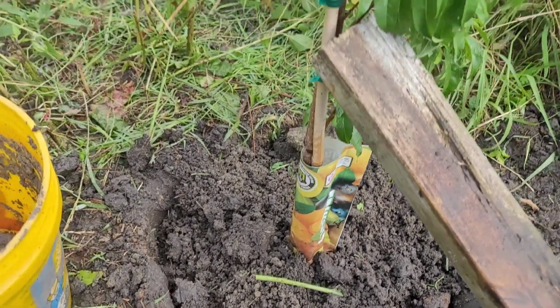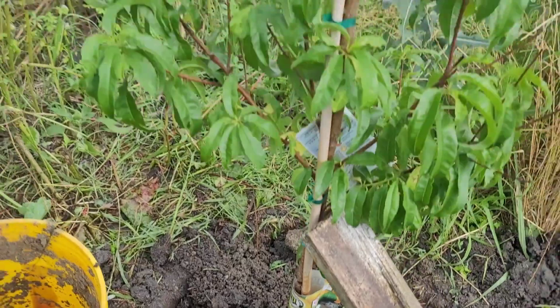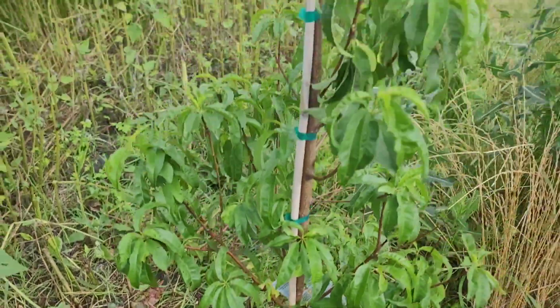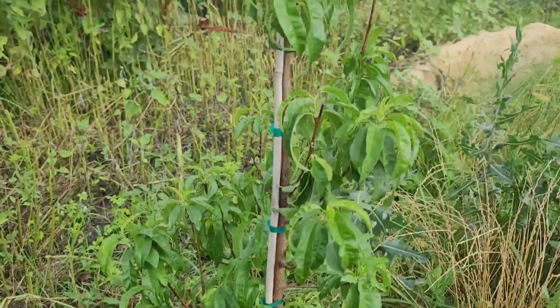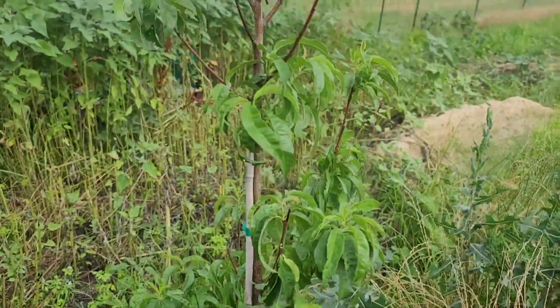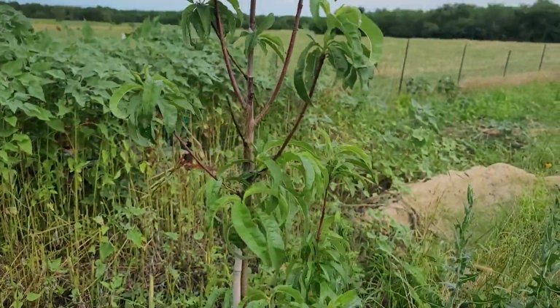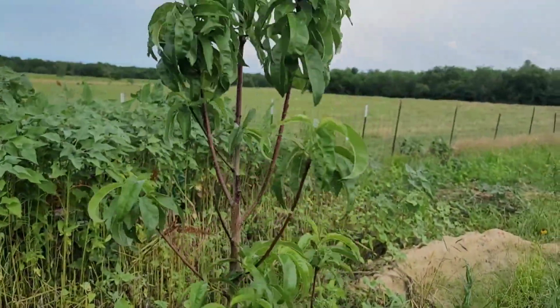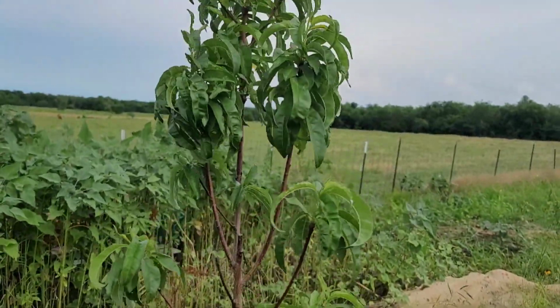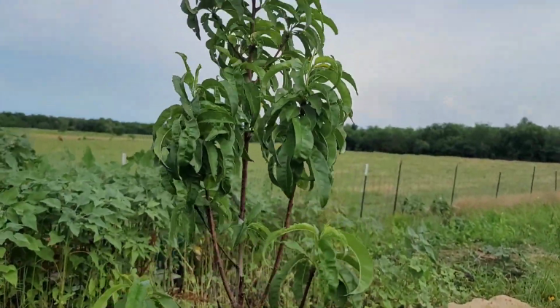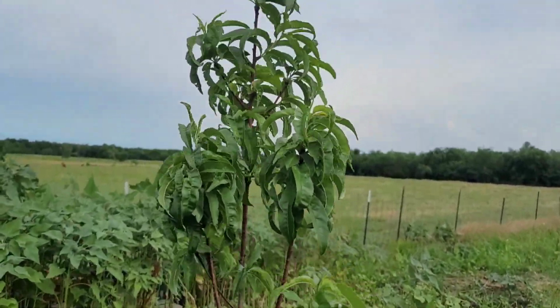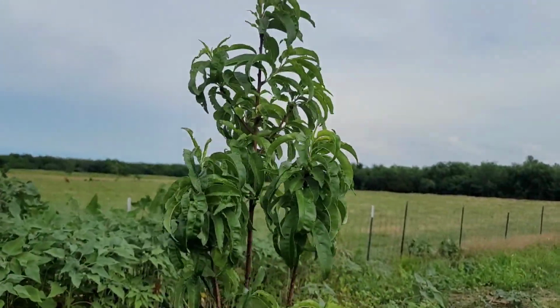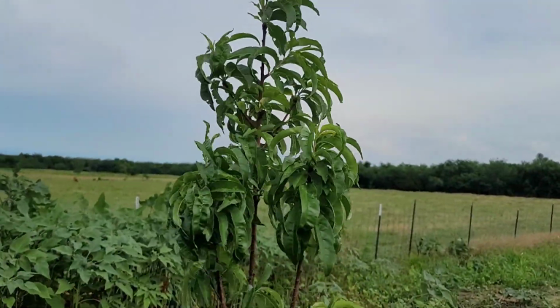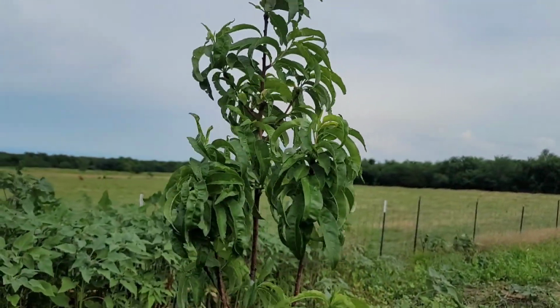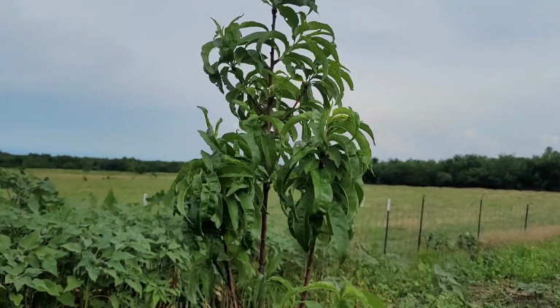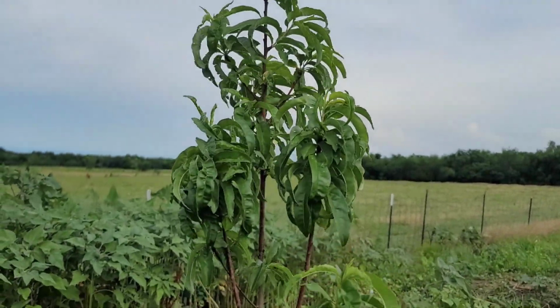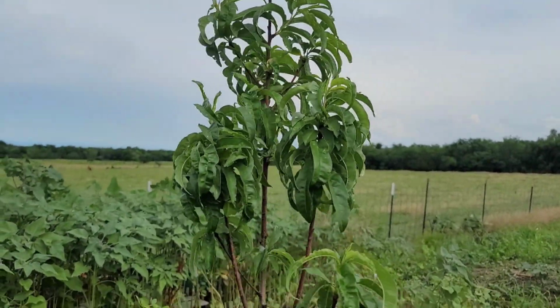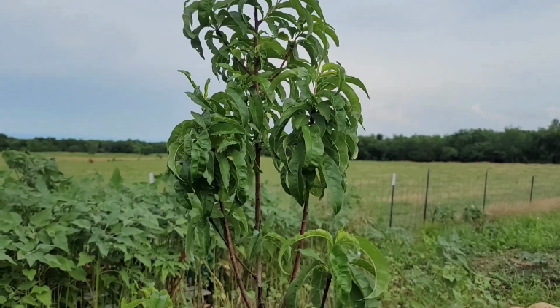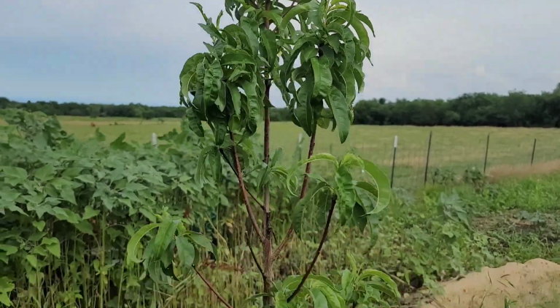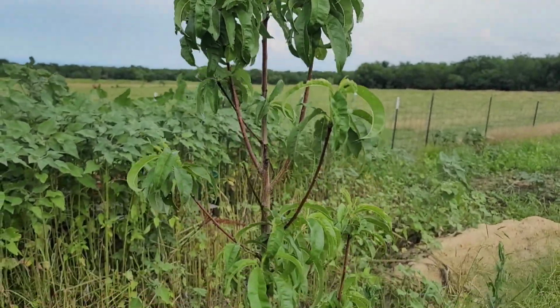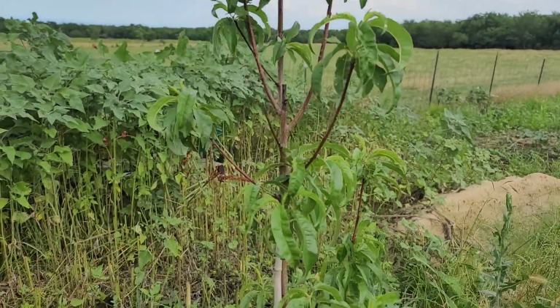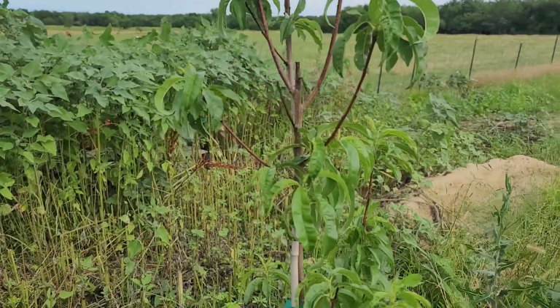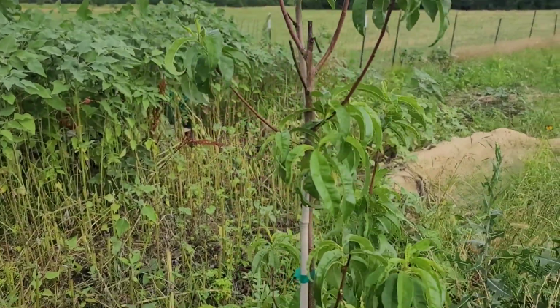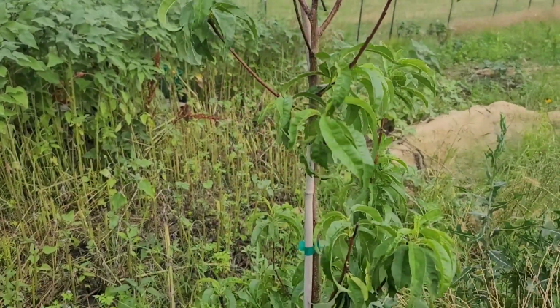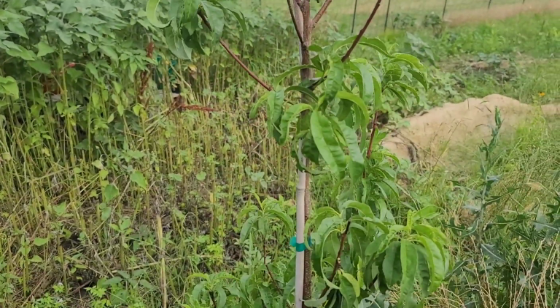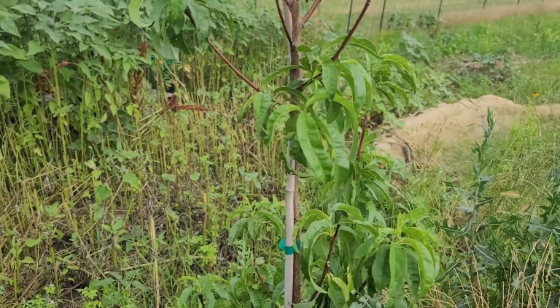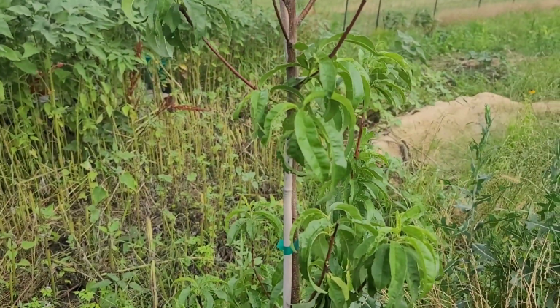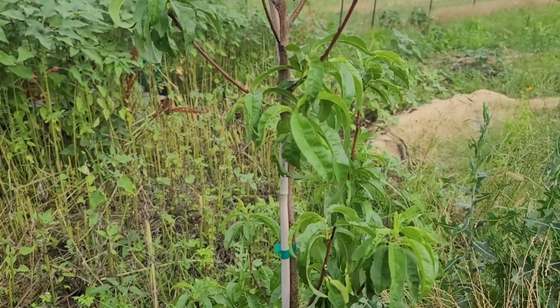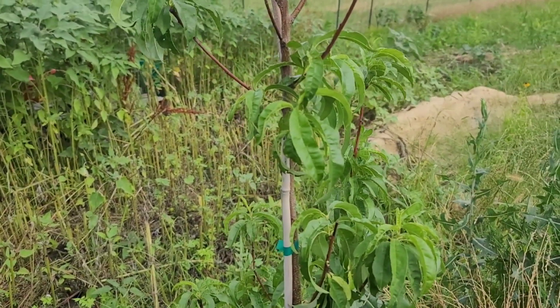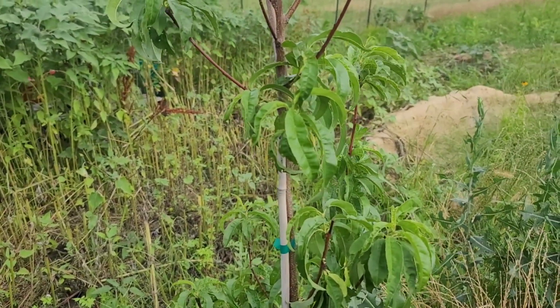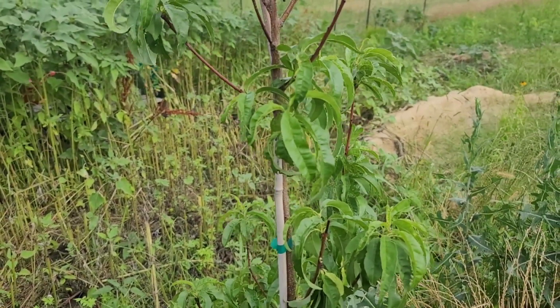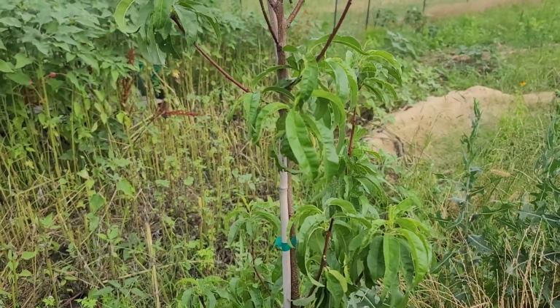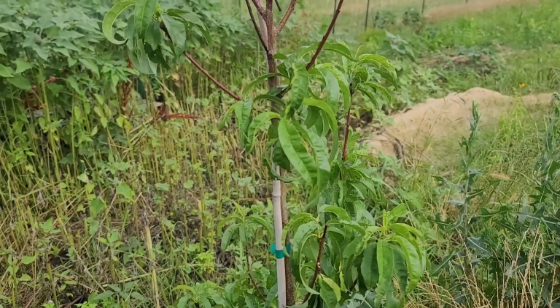But this here is the nectarine. It's looking good and healthy. Hopefully we will water it throughout the week.